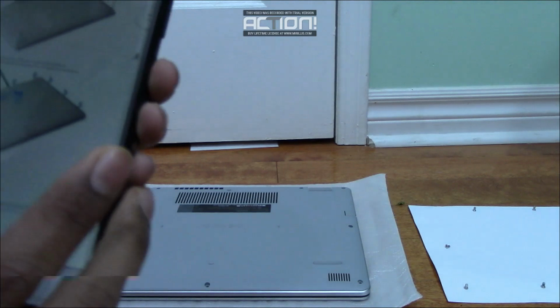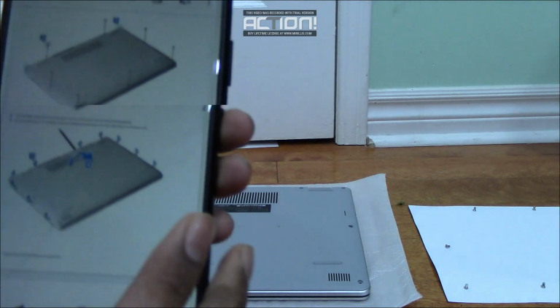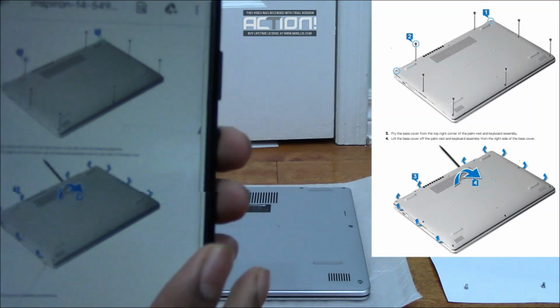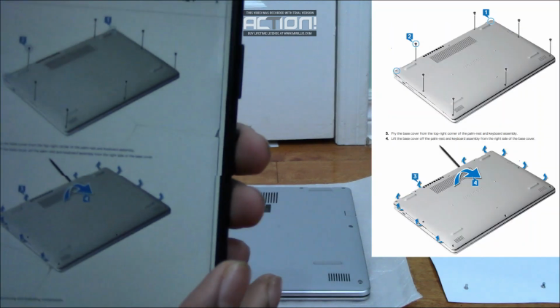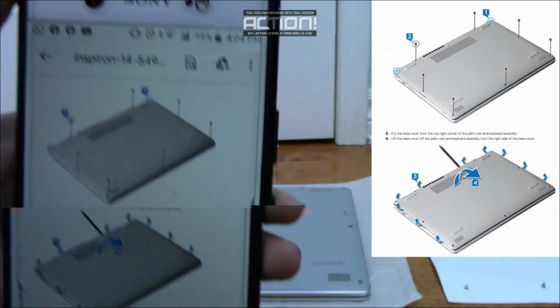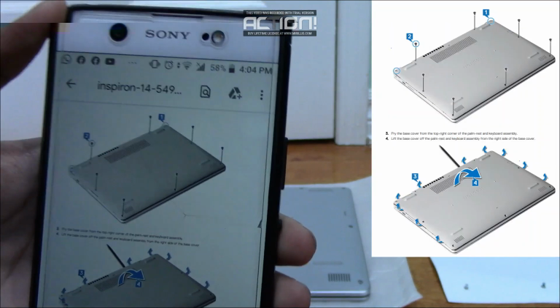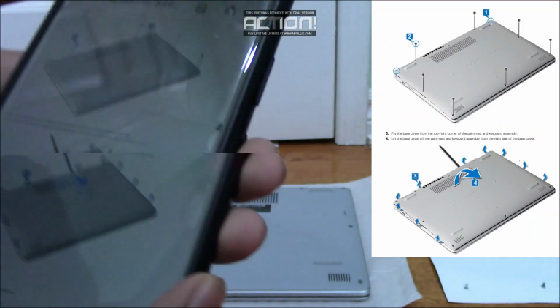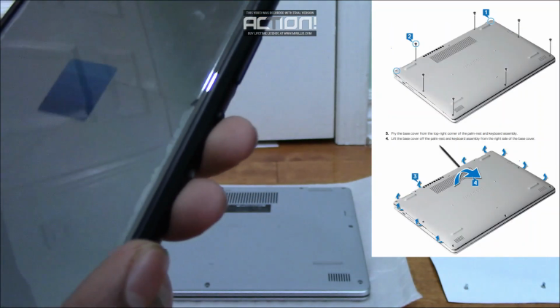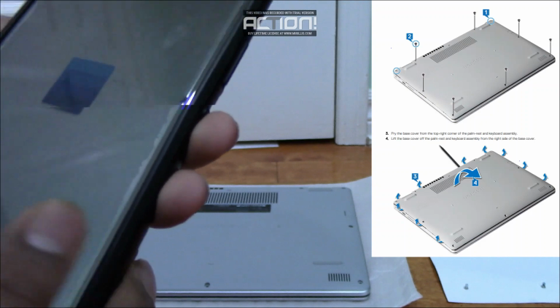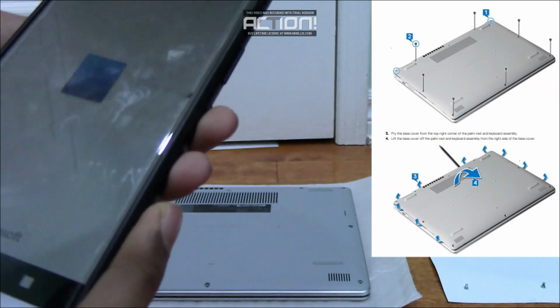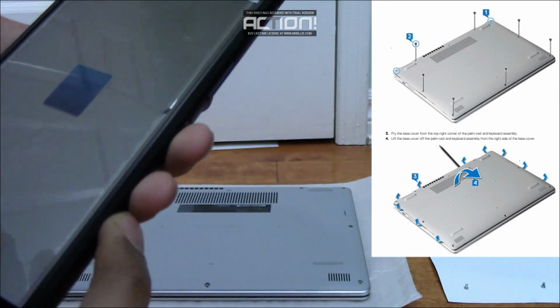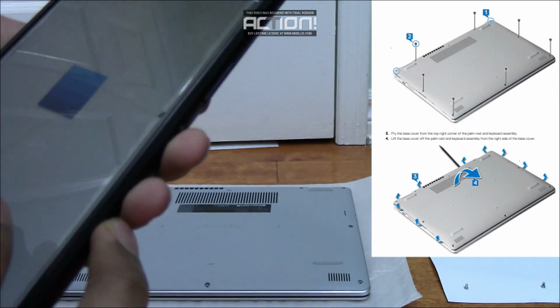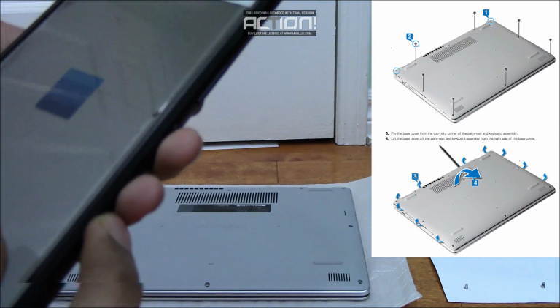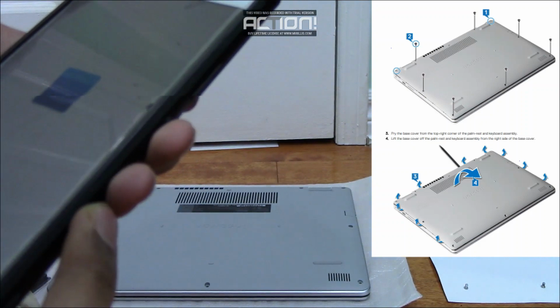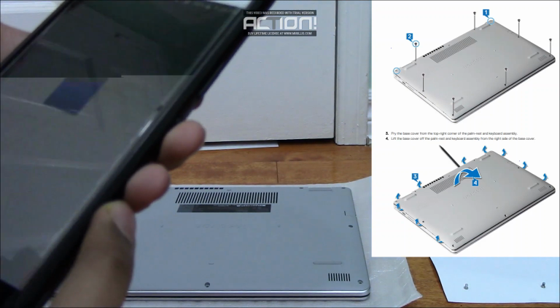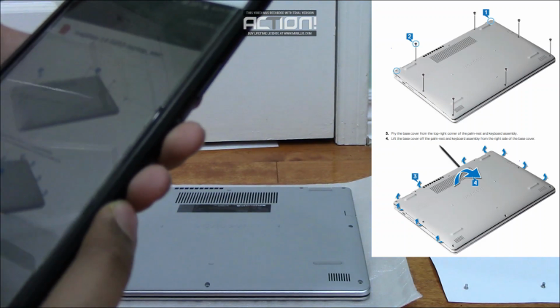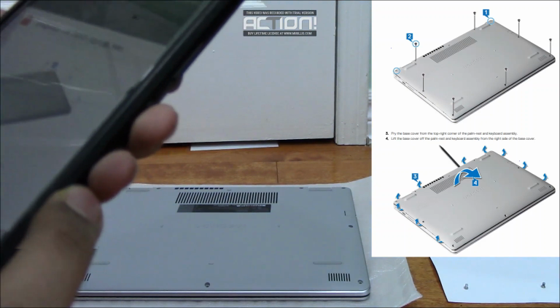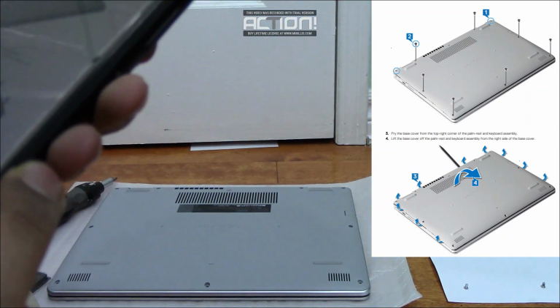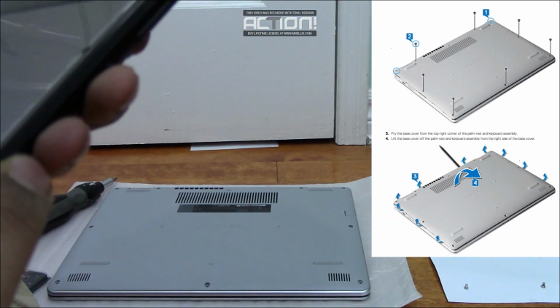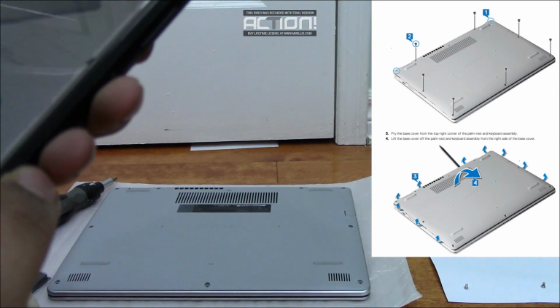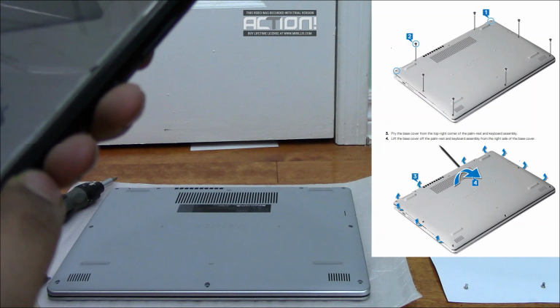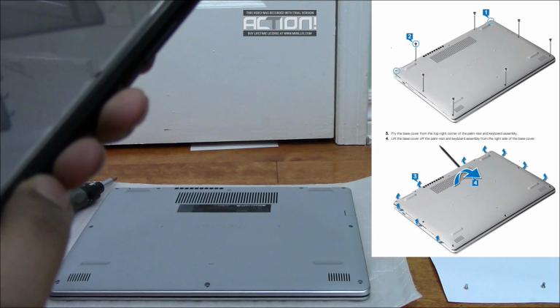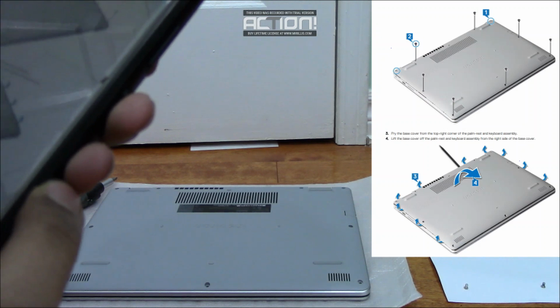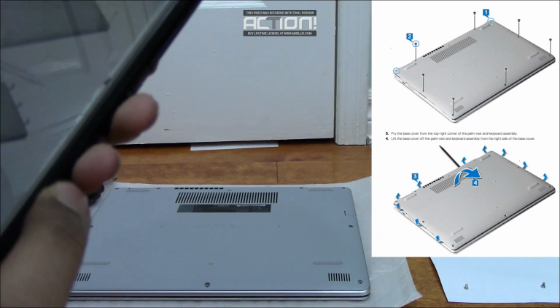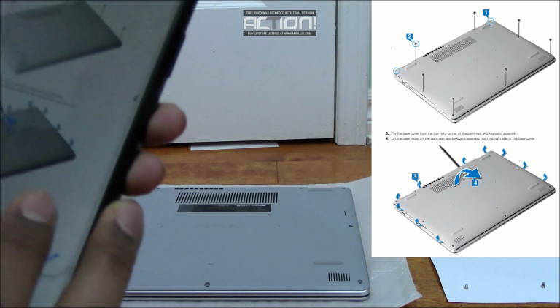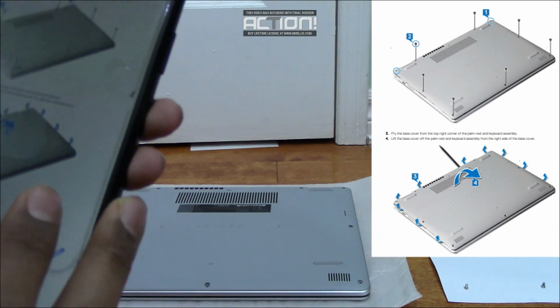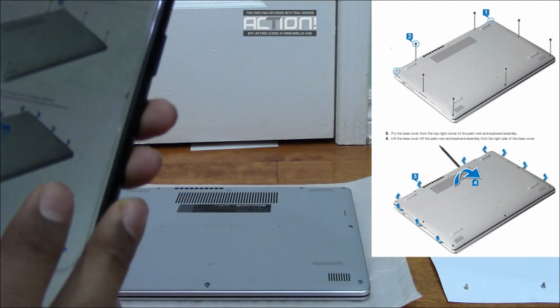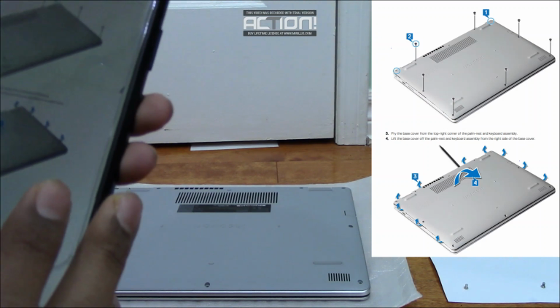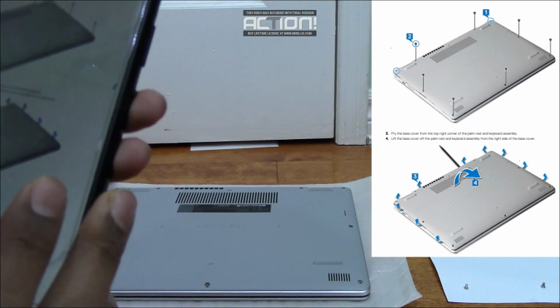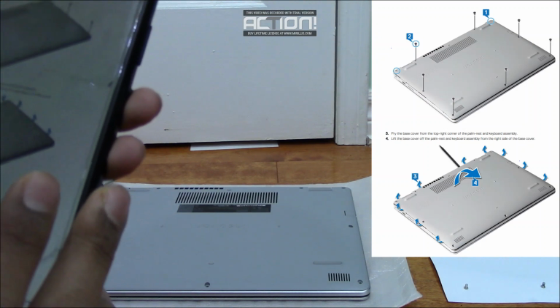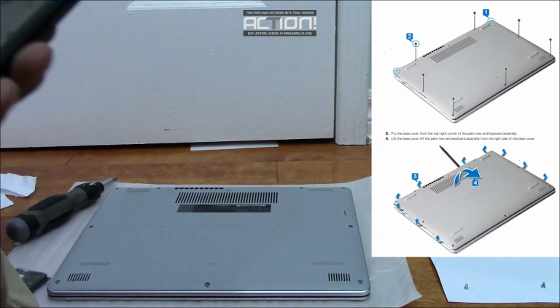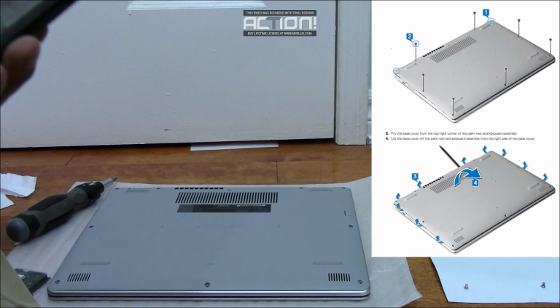According to the manual, it says to start prying the base cover from the top right corner of the palm rest and keyboard assembly.